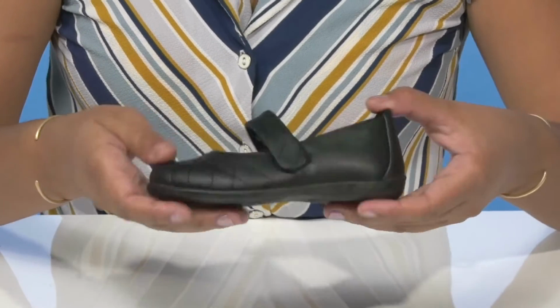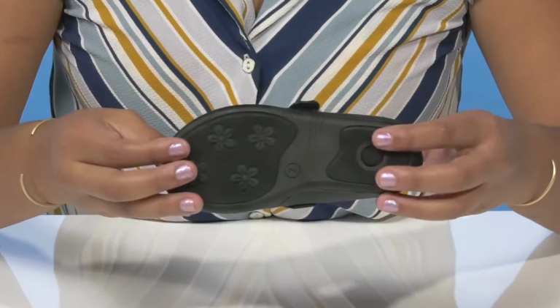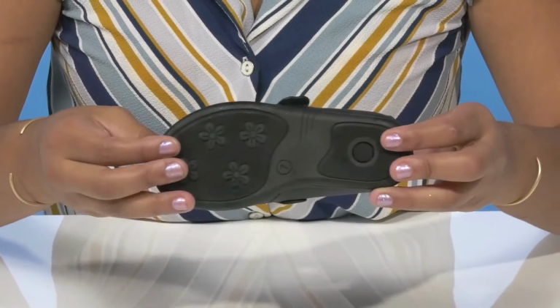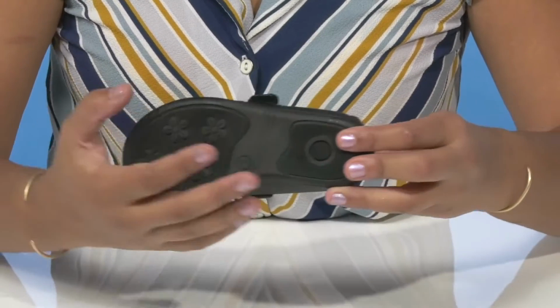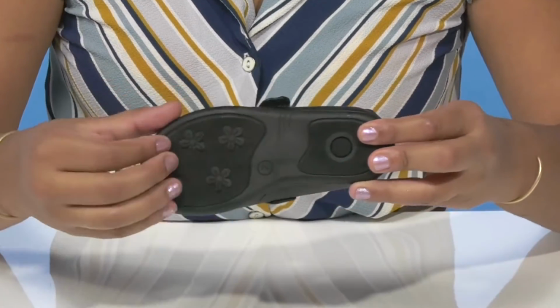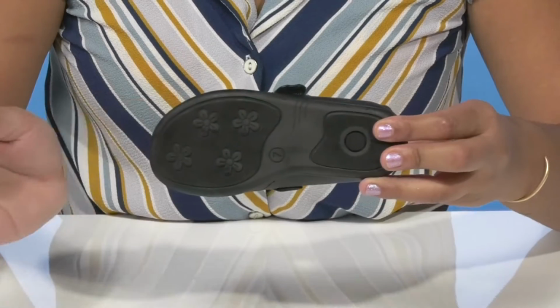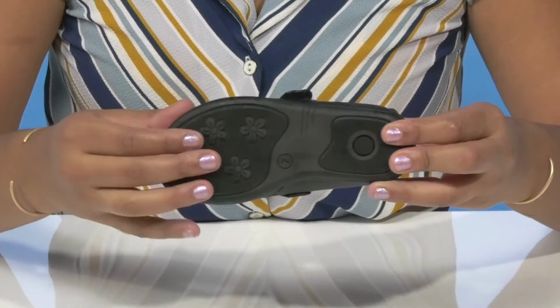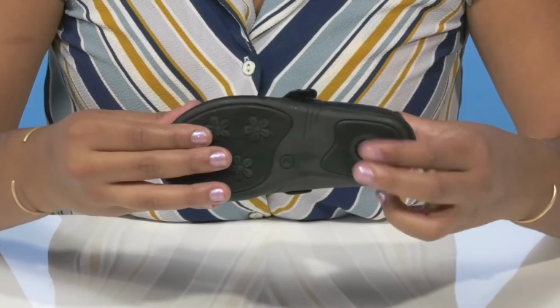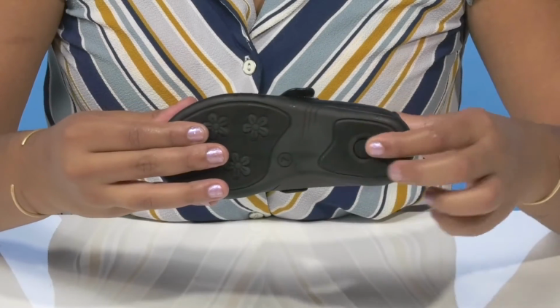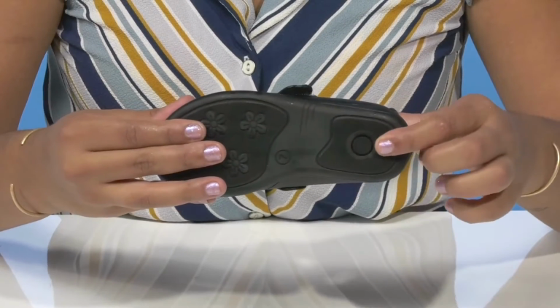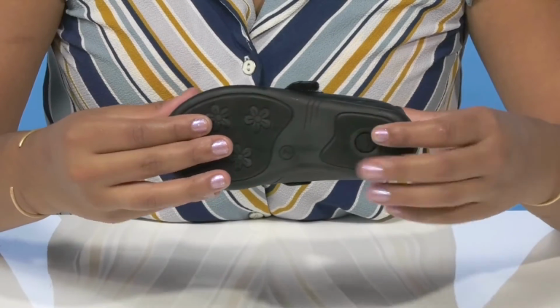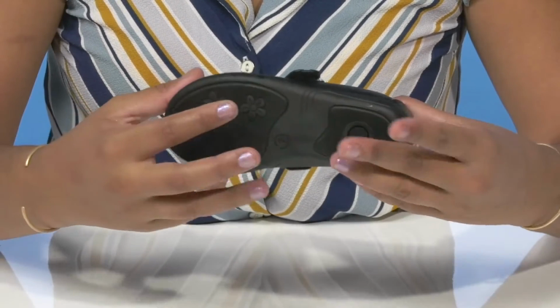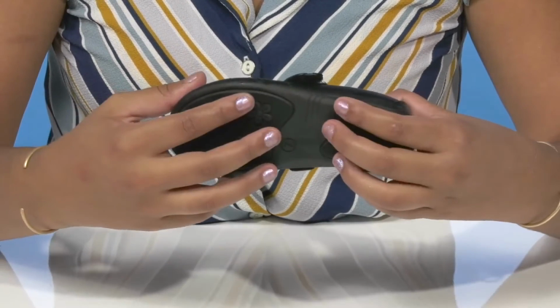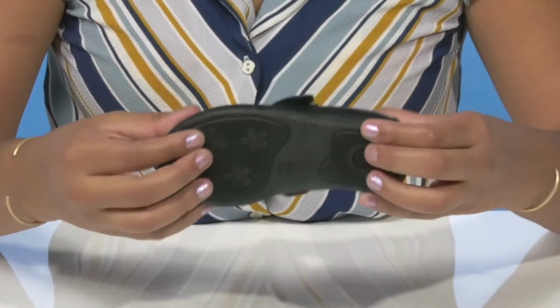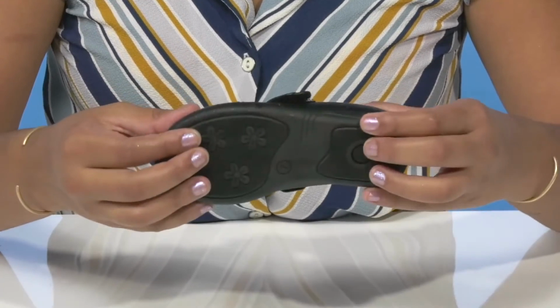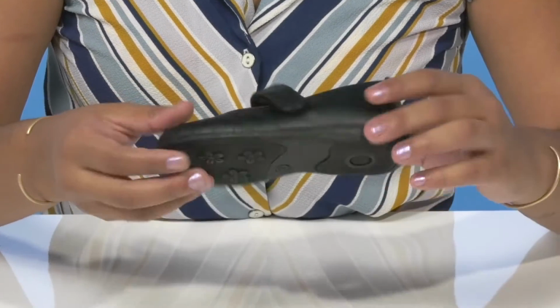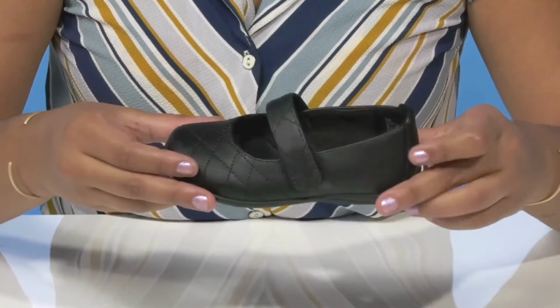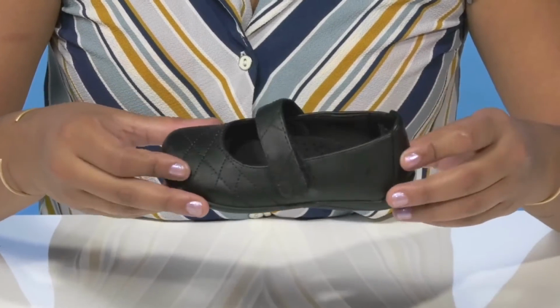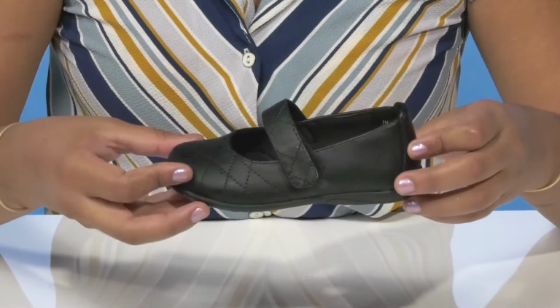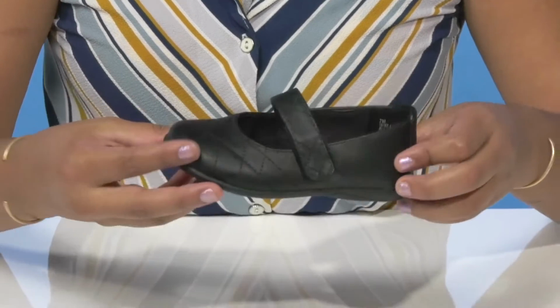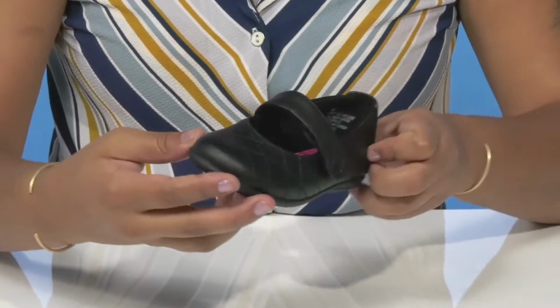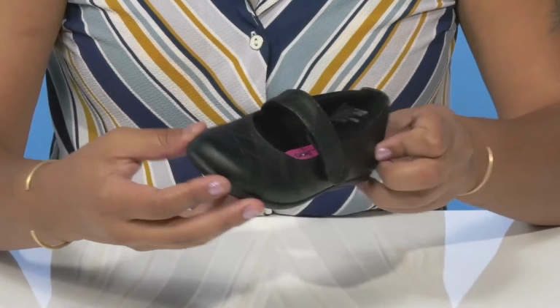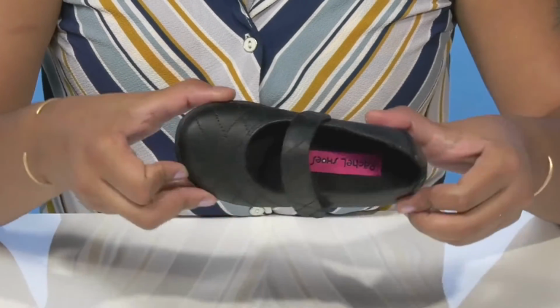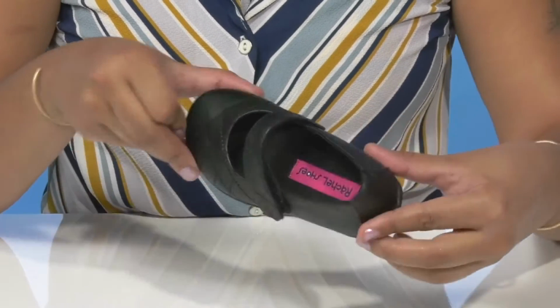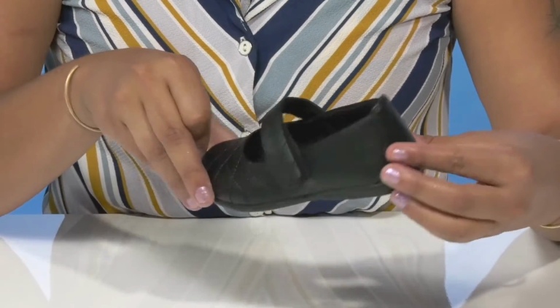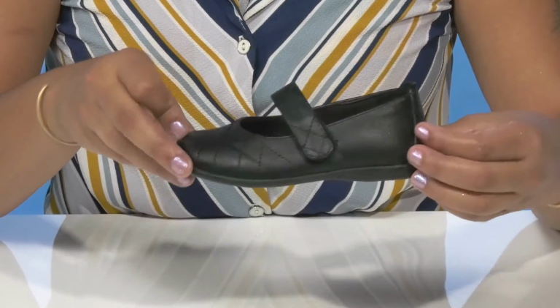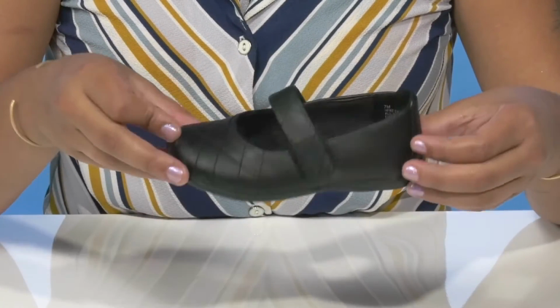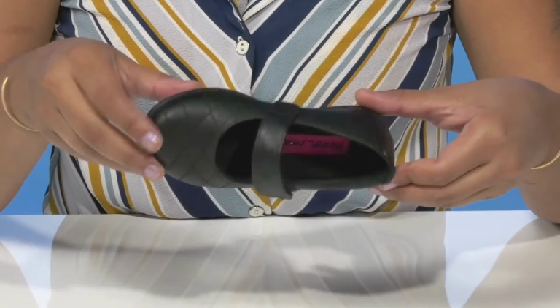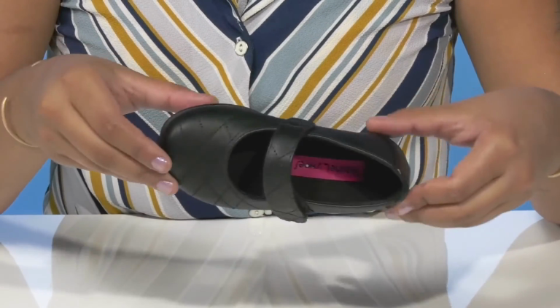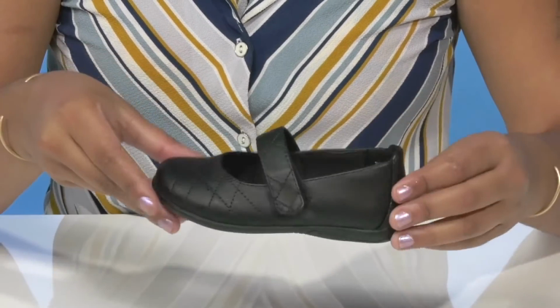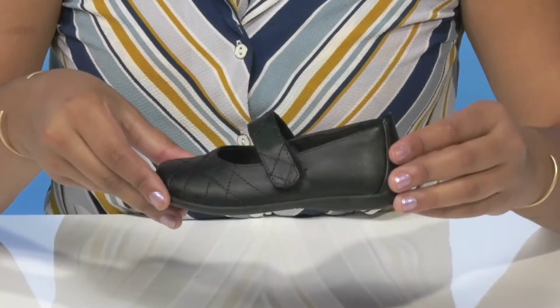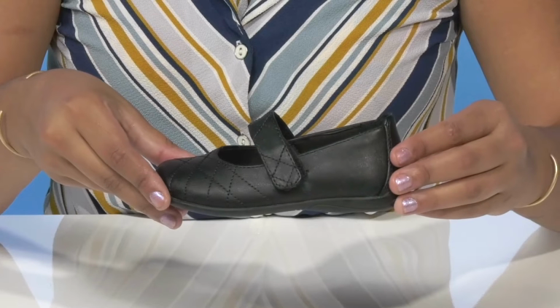They'll love that the outsole has quite a bit of texture at the toes and by the heel to give them a little bit of extra grip as they strut their stuff. They'll be able to pair this with any outfit as it can be dressed up or just go for a casual look.